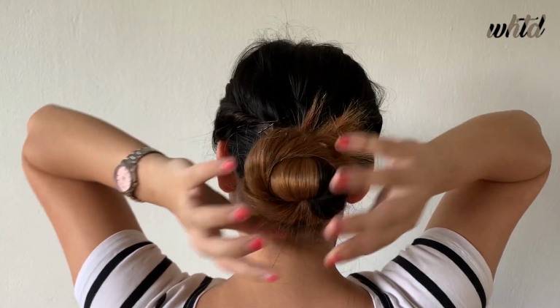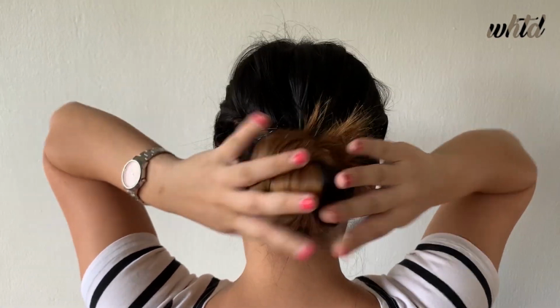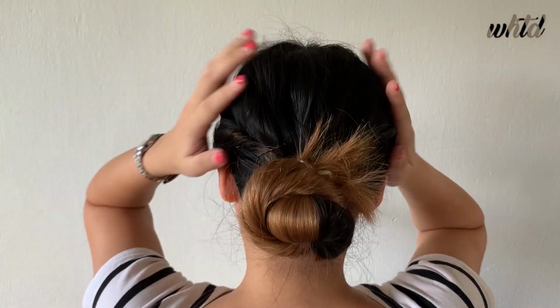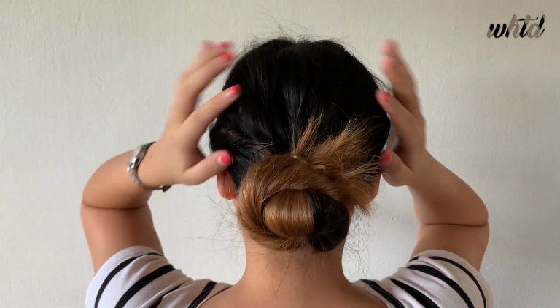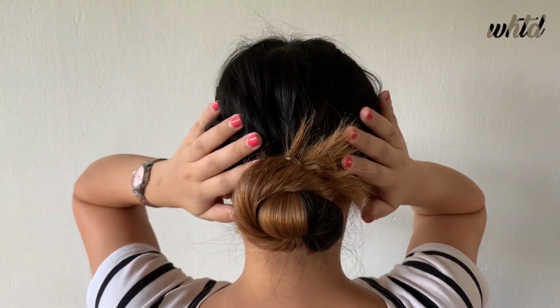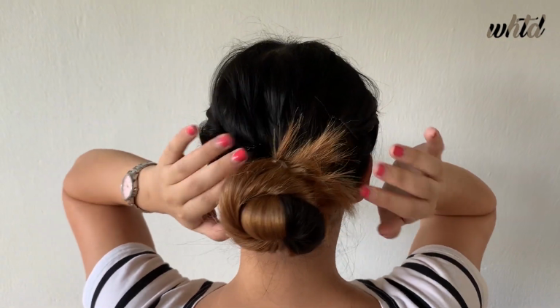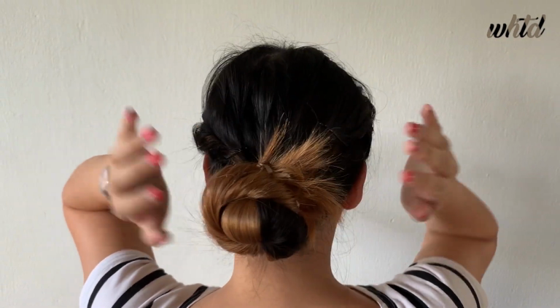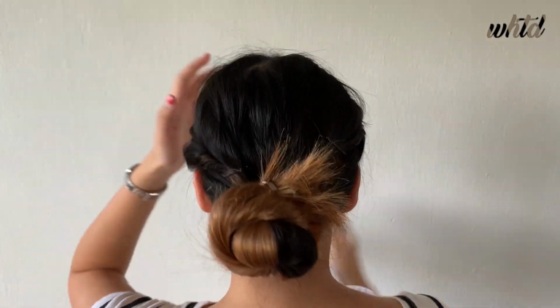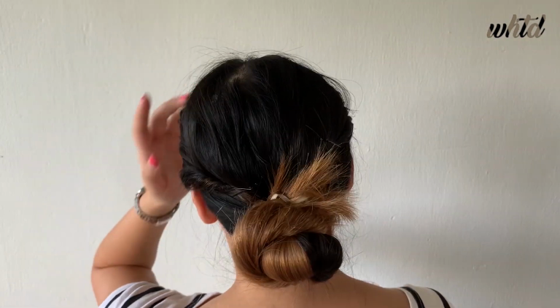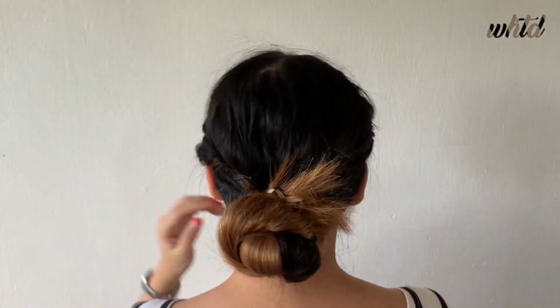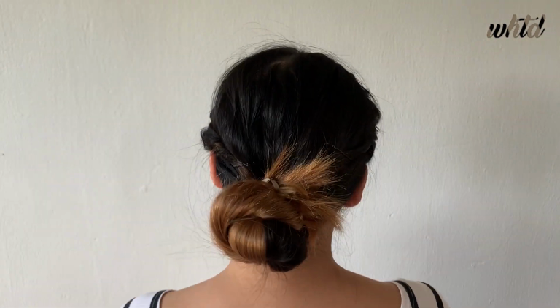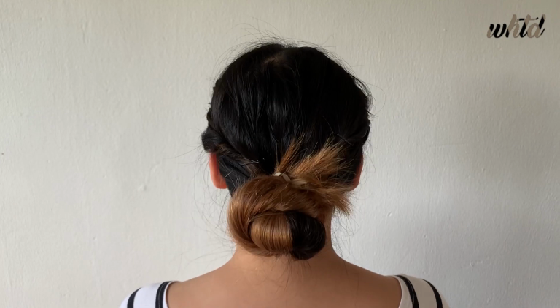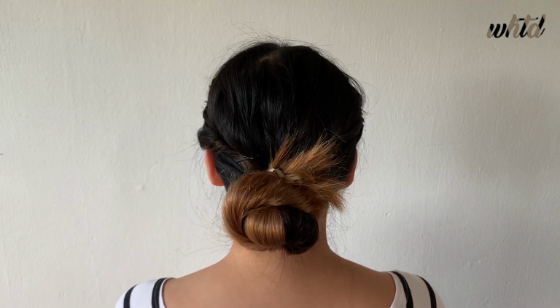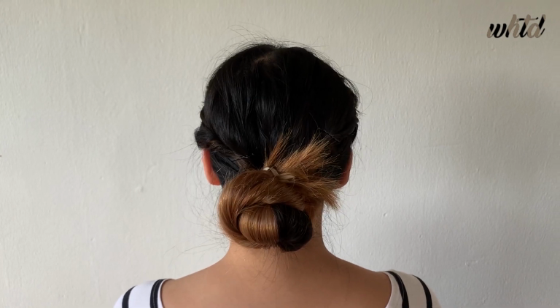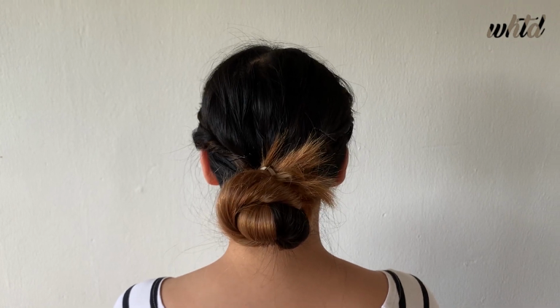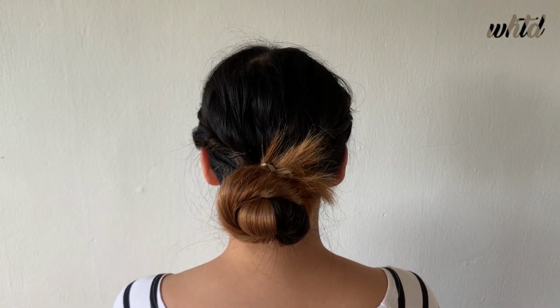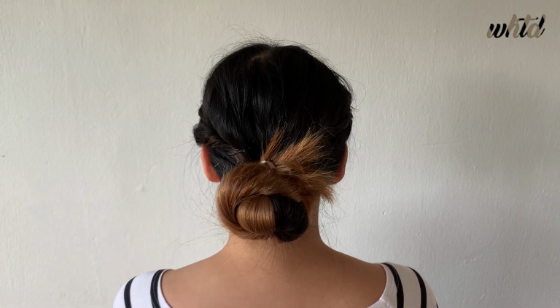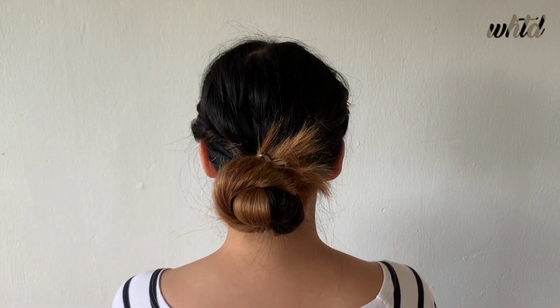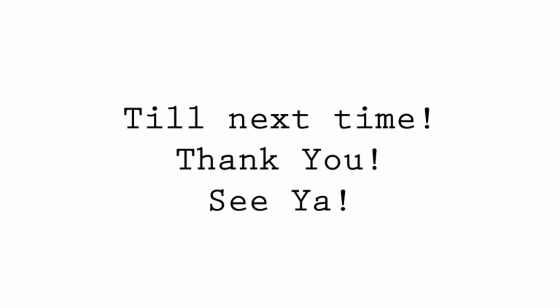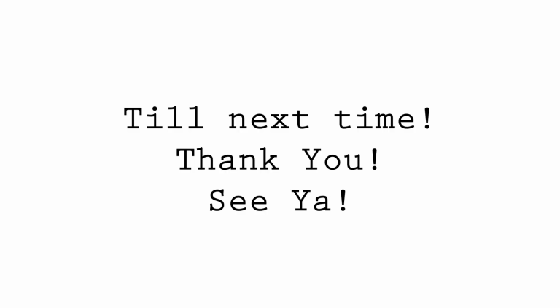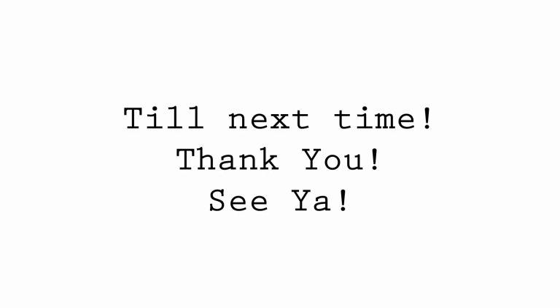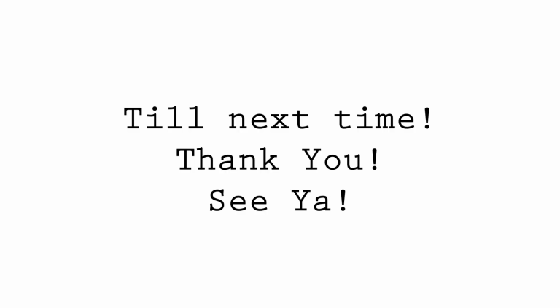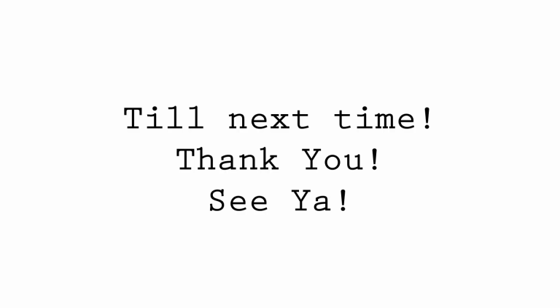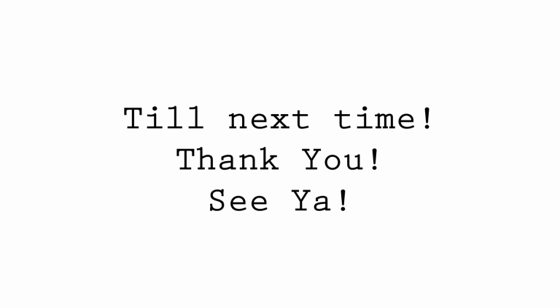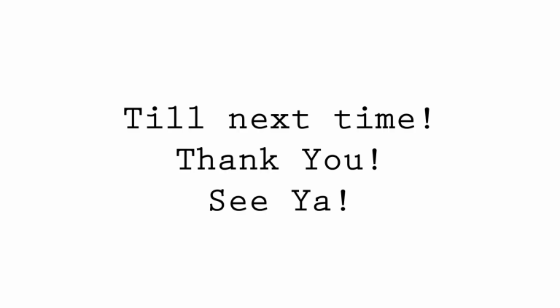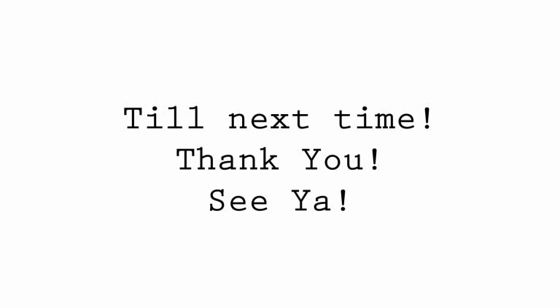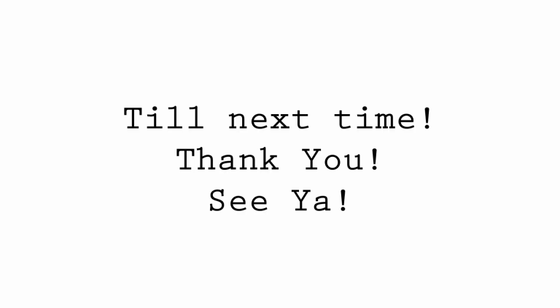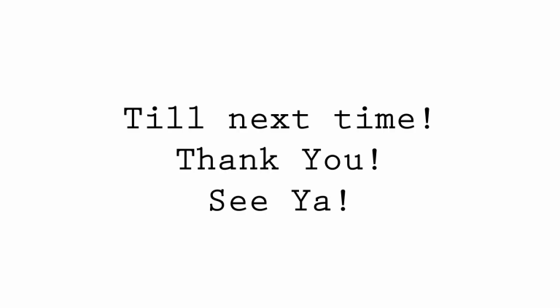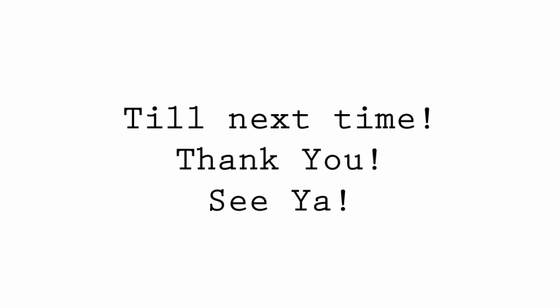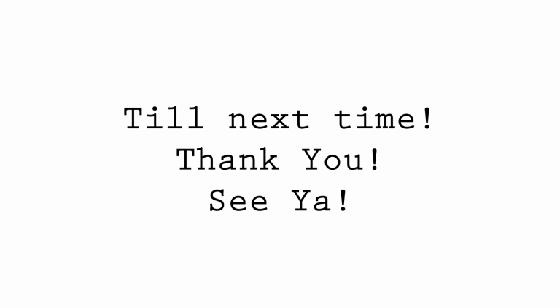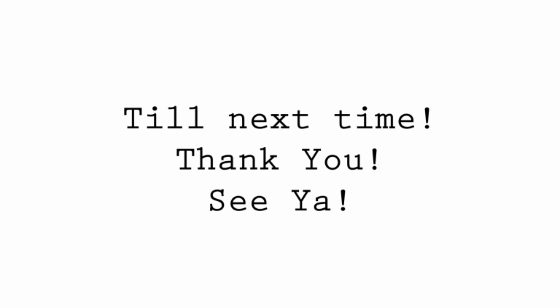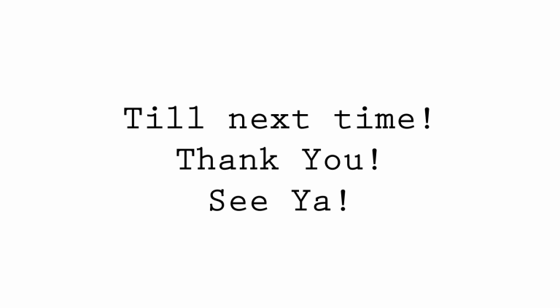Okay, so that's all for my WHTD. I hope that all of you learned something from this video. And until next time, thank you! See ya! Bye!